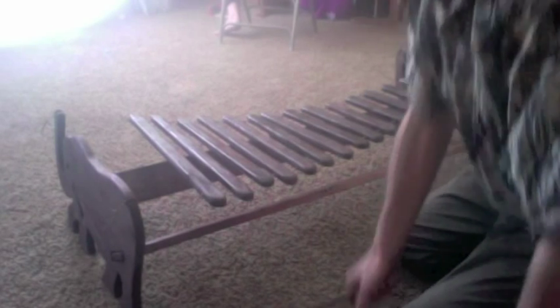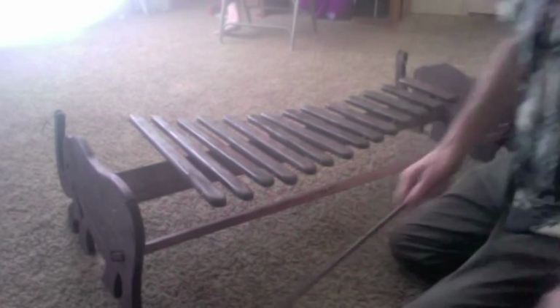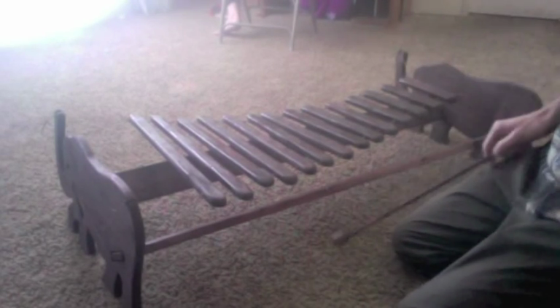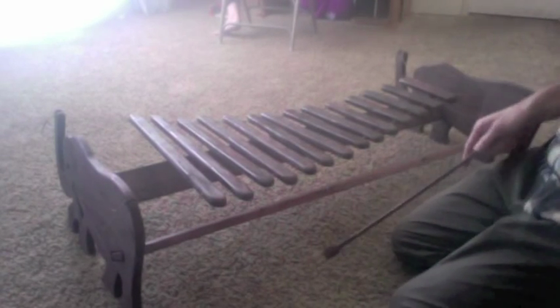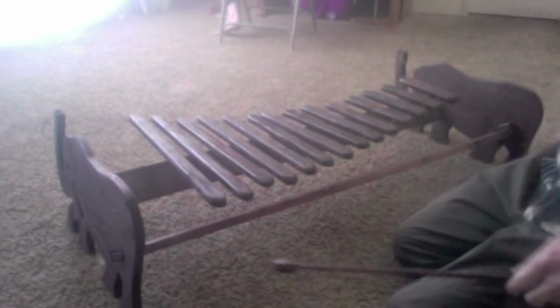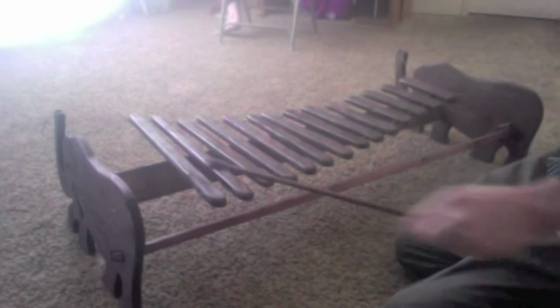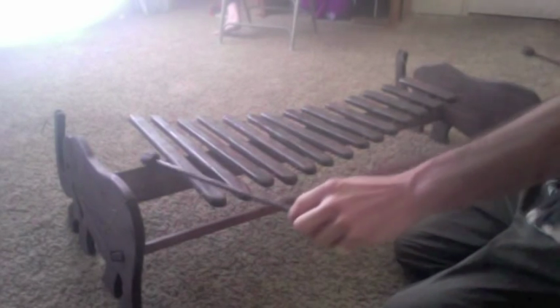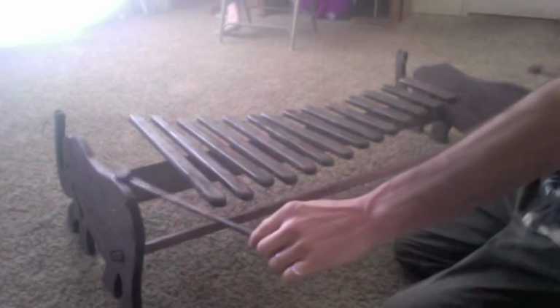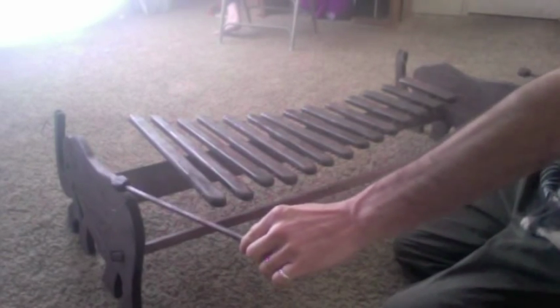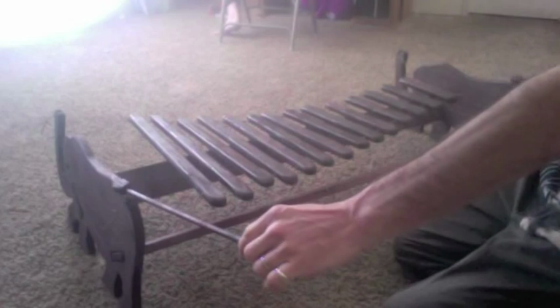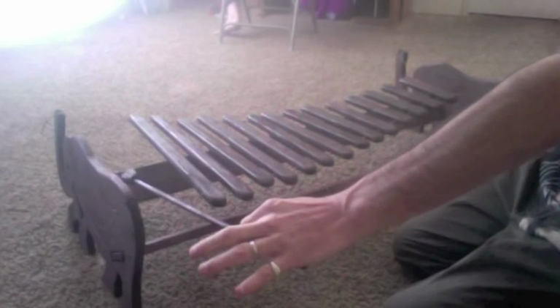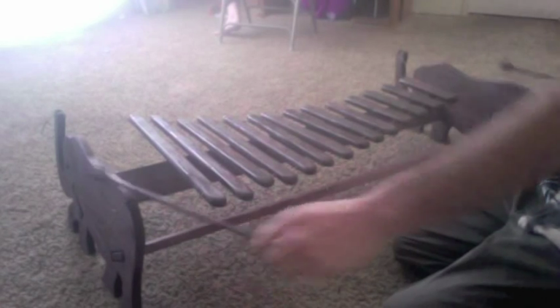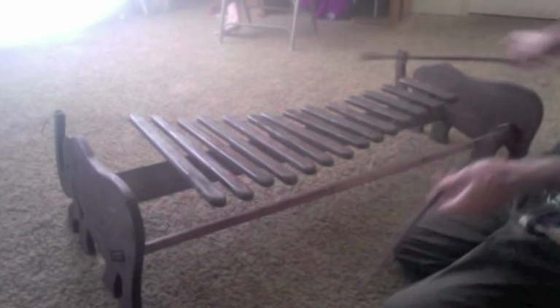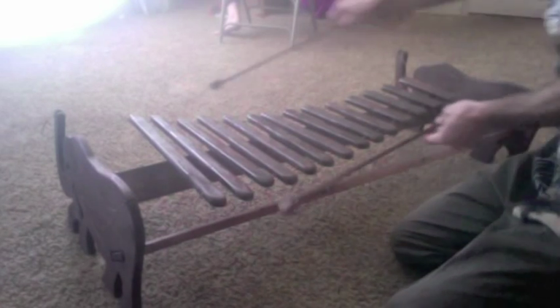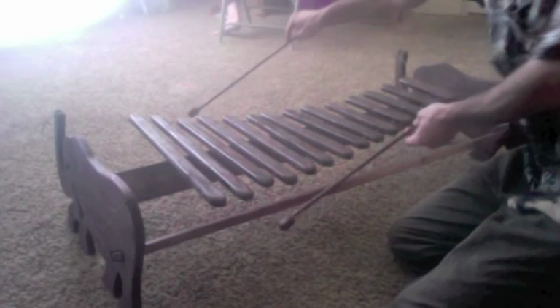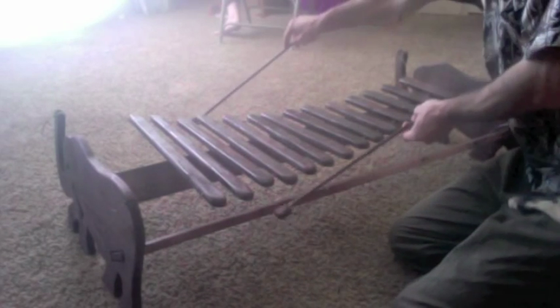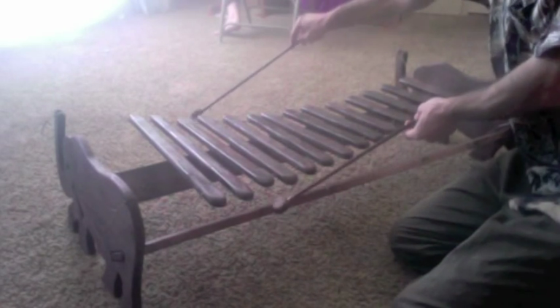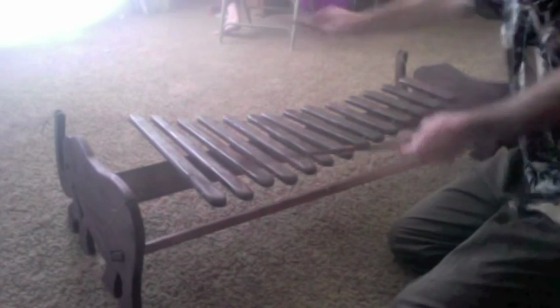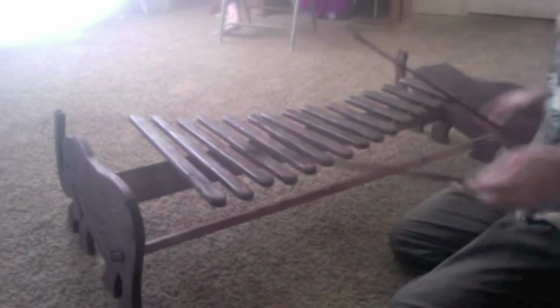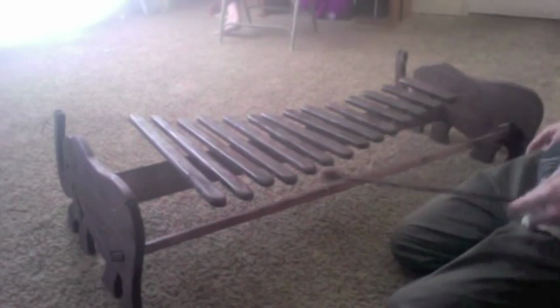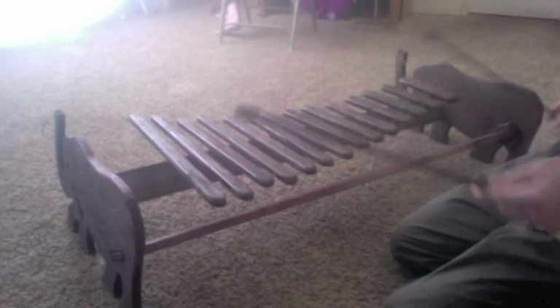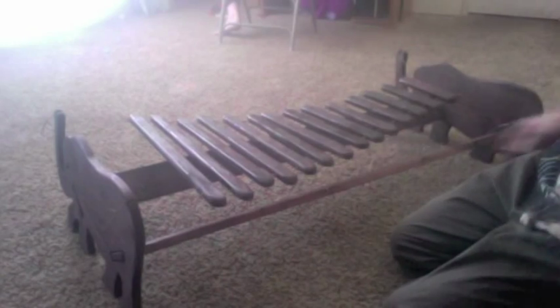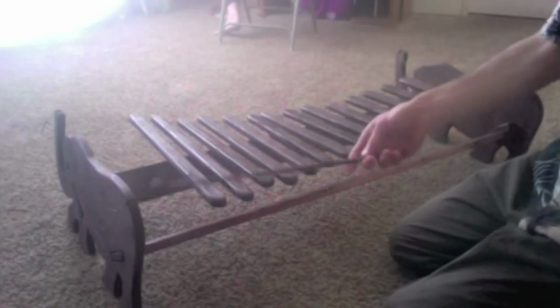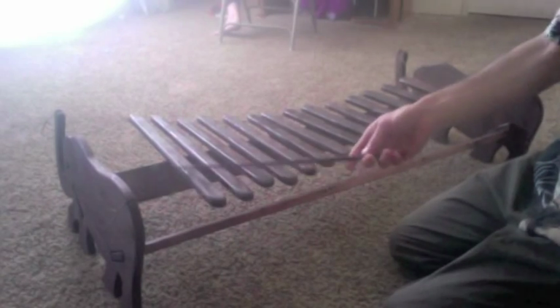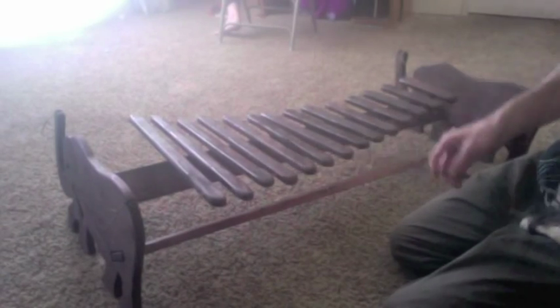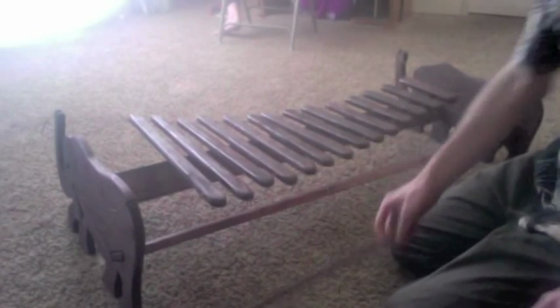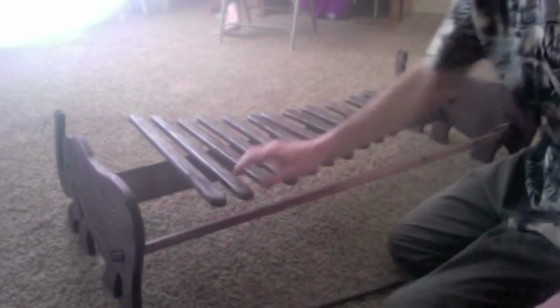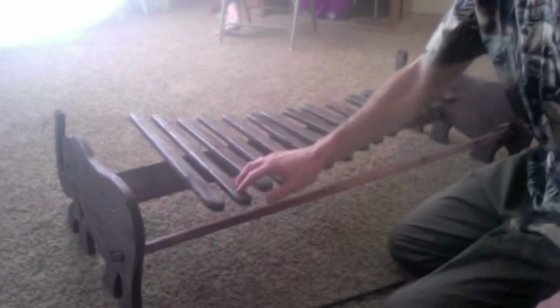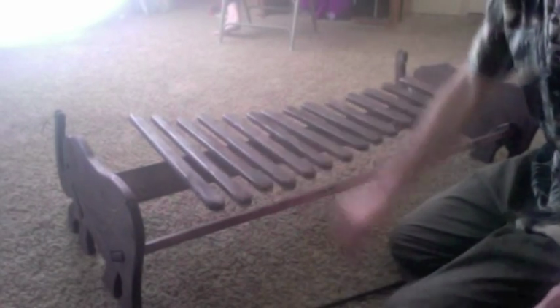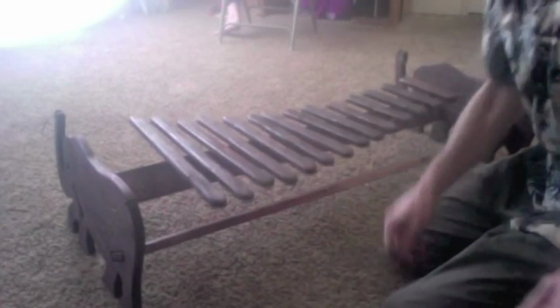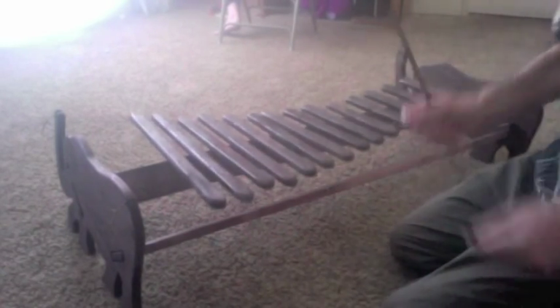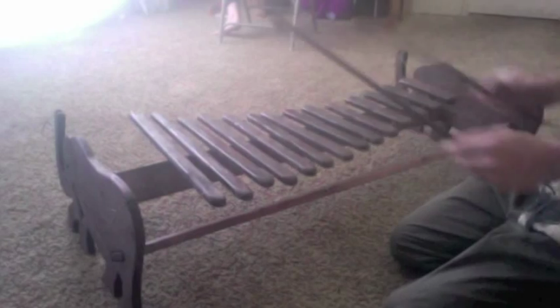This one is about four feet wide and about two feet across this way. Everything is wood except for, of course, the string holding up the notes there.